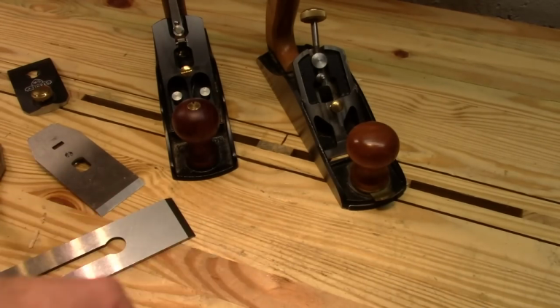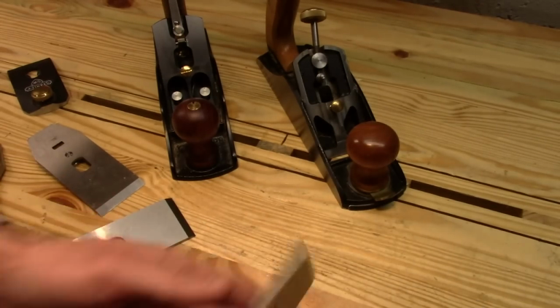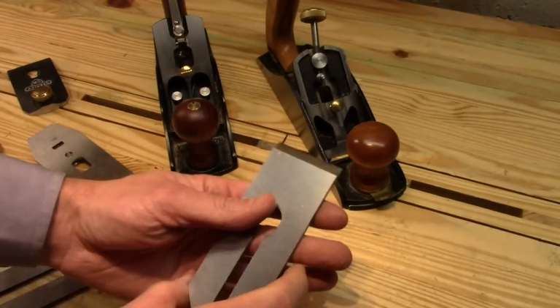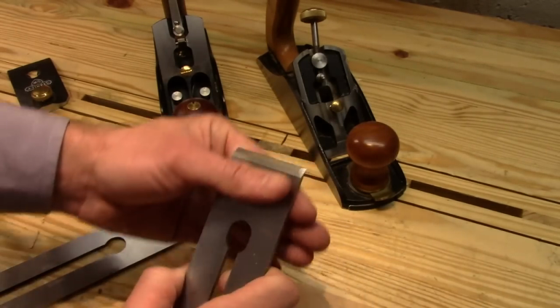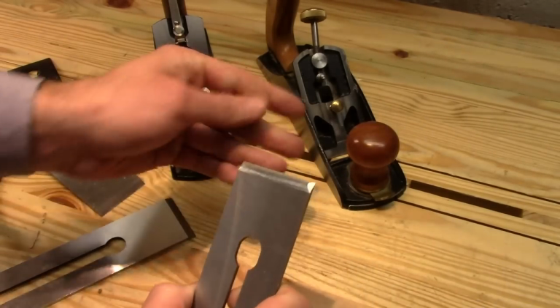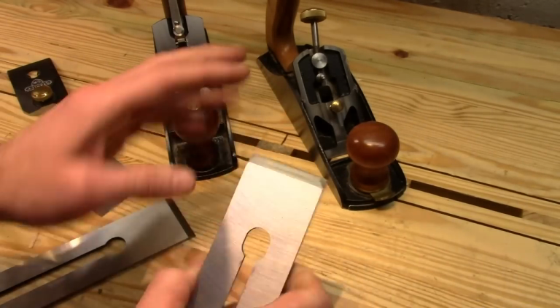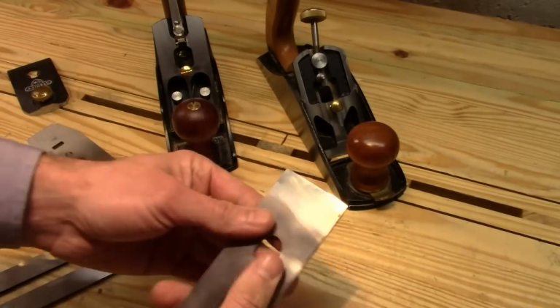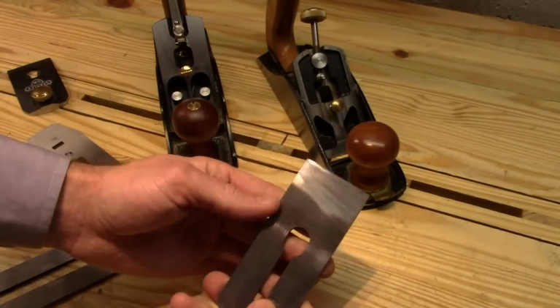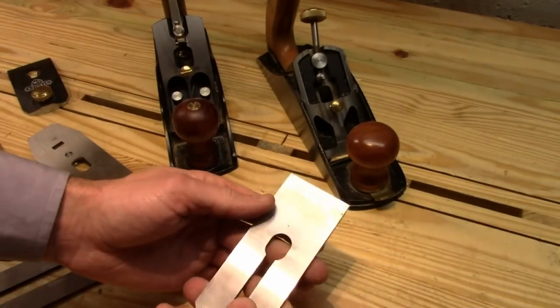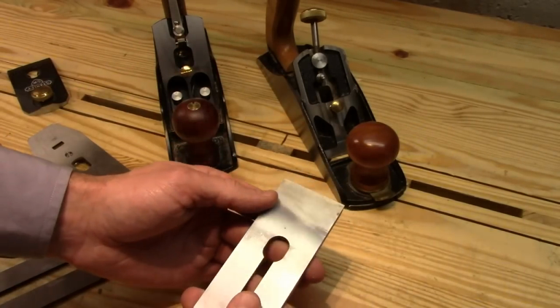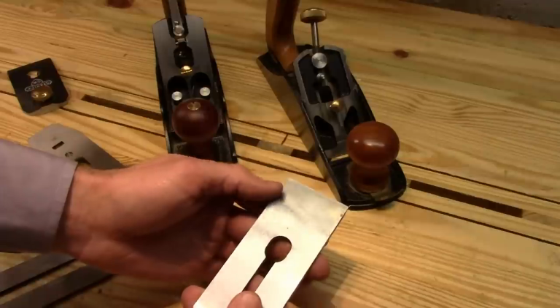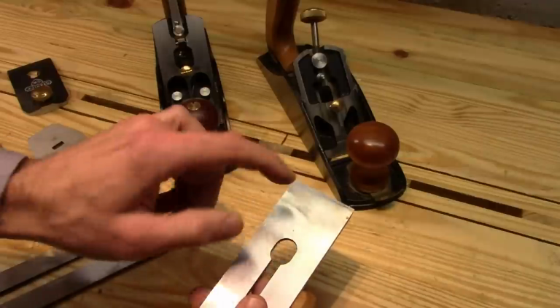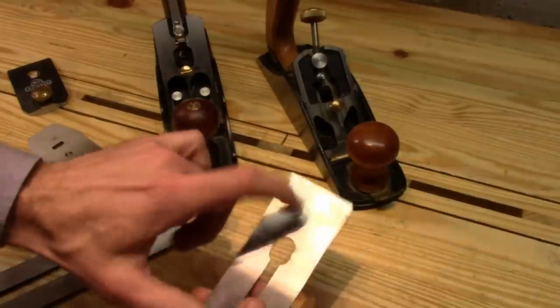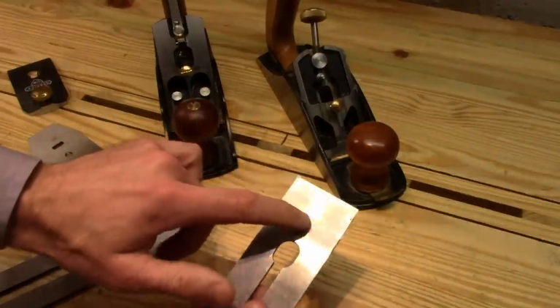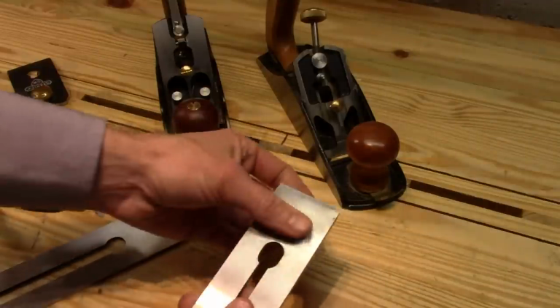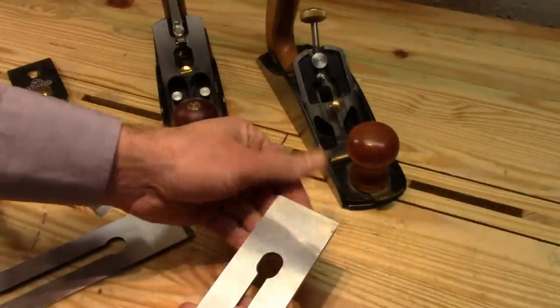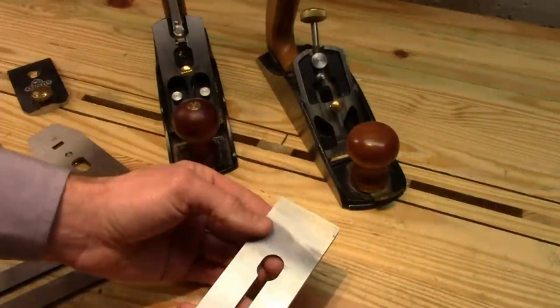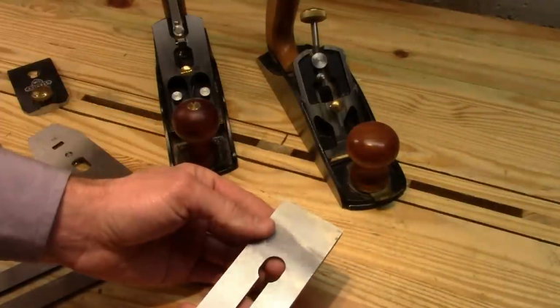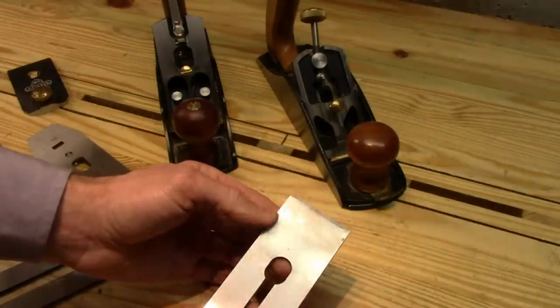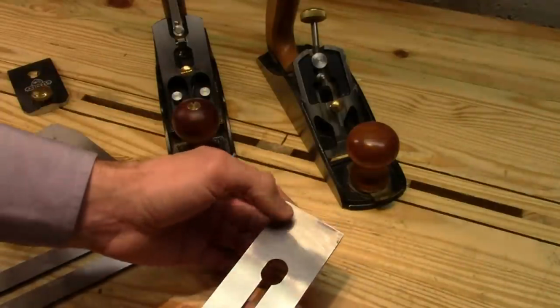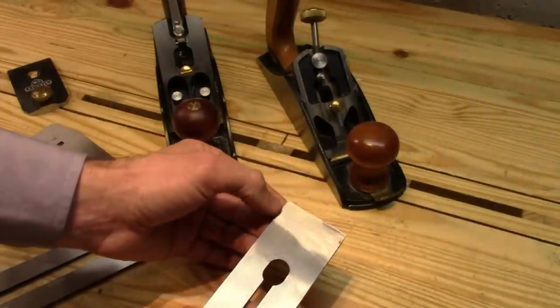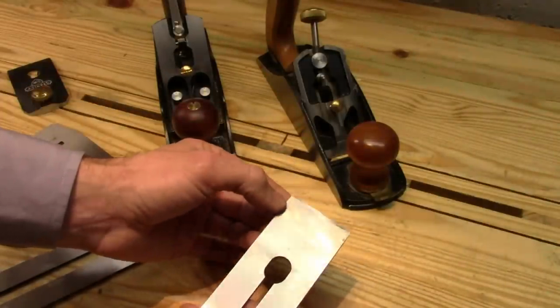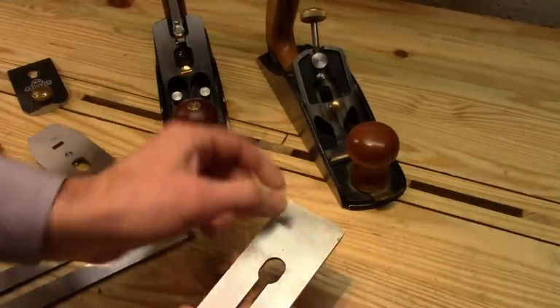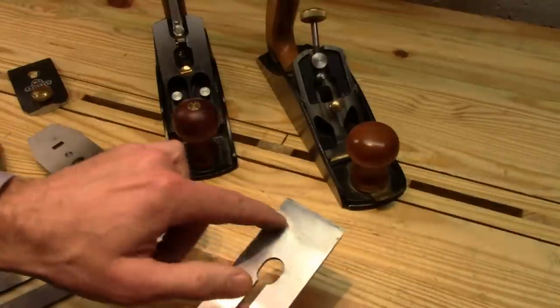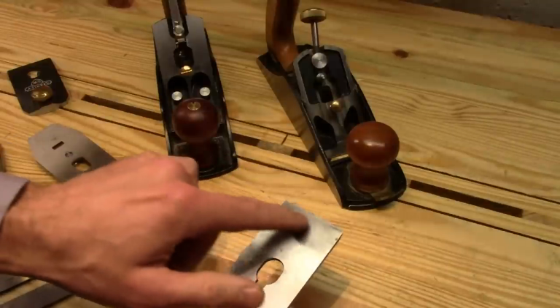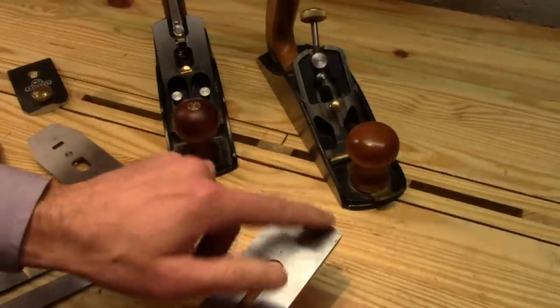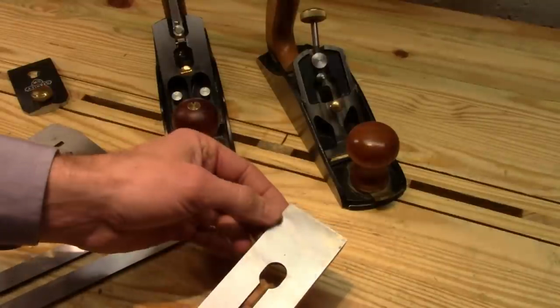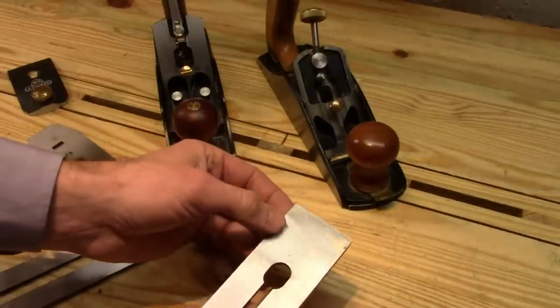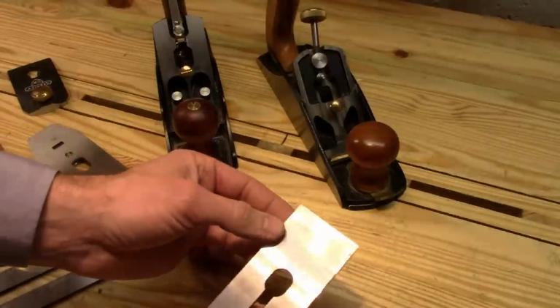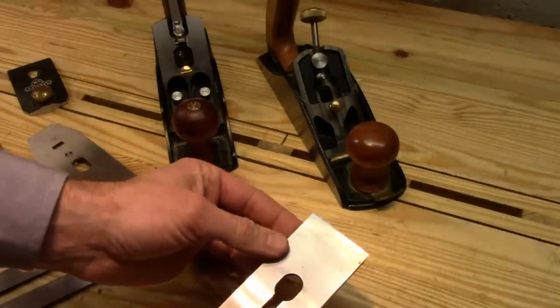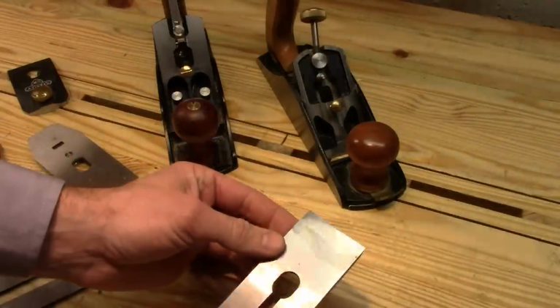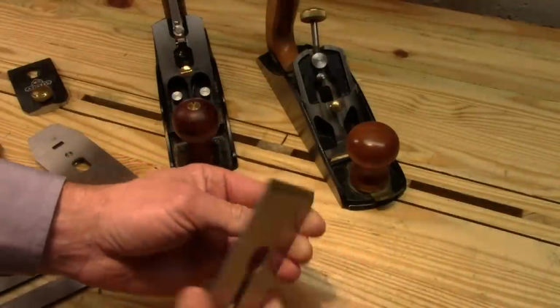It's been almost two years since I've had the Stanley, and I really don't remember how flat the back of its blade was. I do have a little bit of work back here to flatten it, but I don't recall it being exceptionally bad.